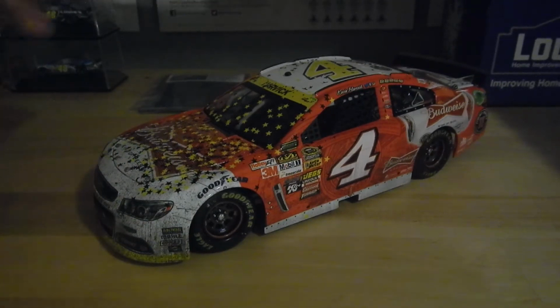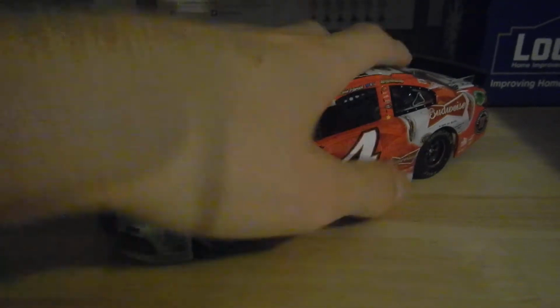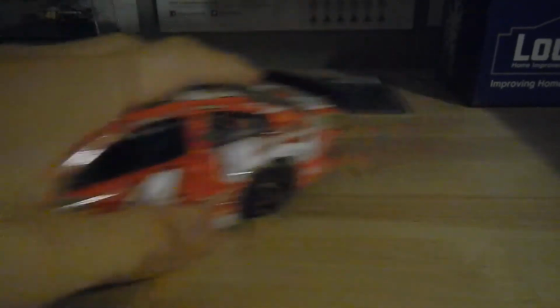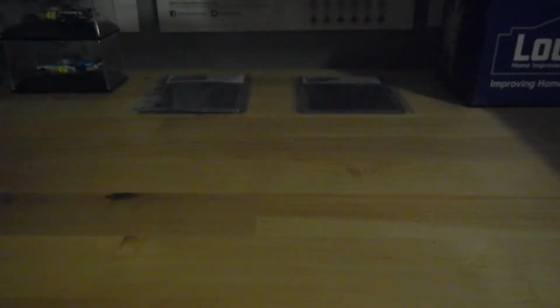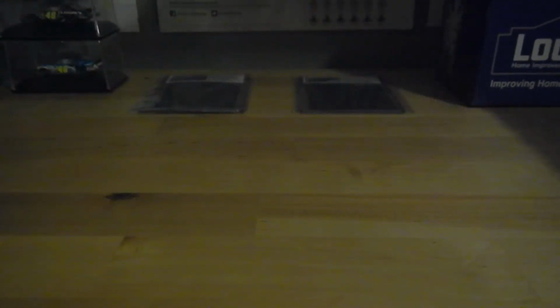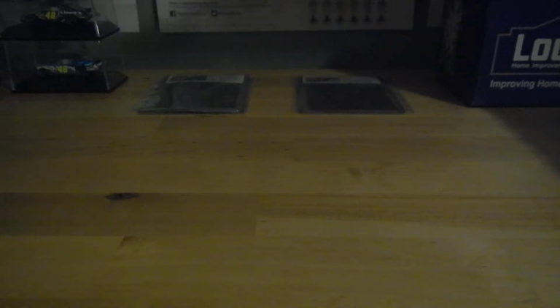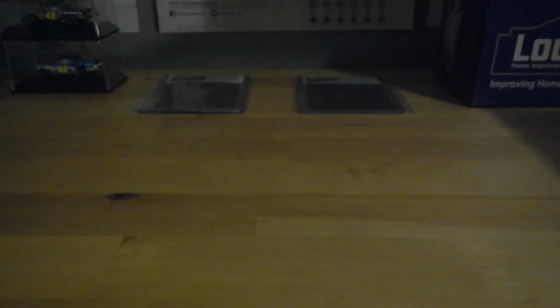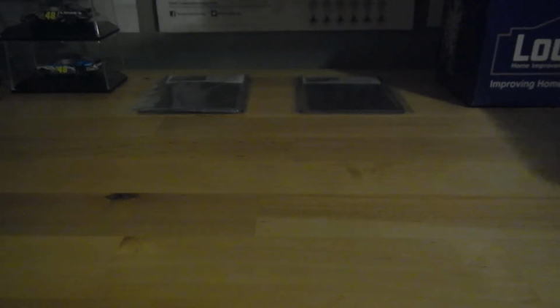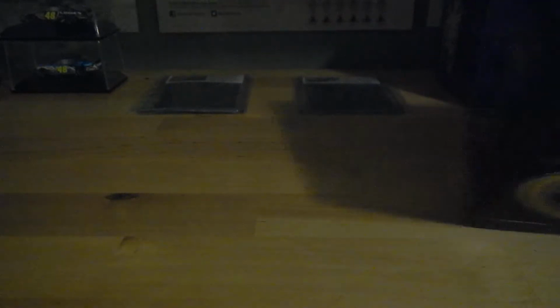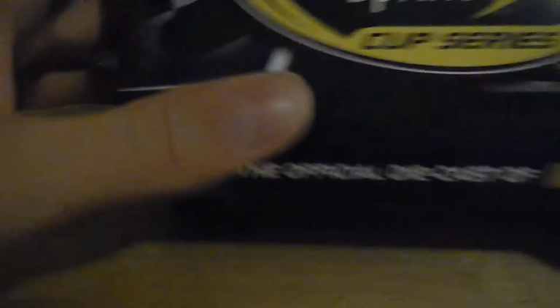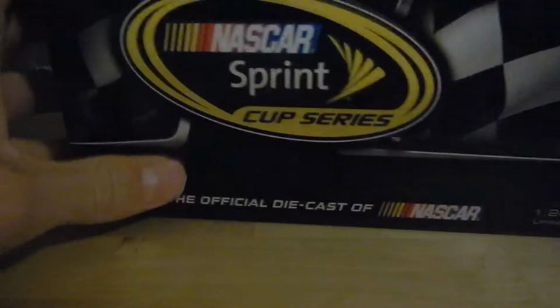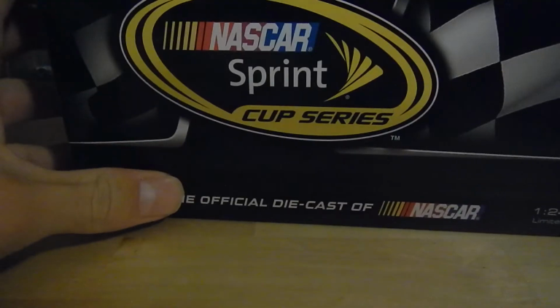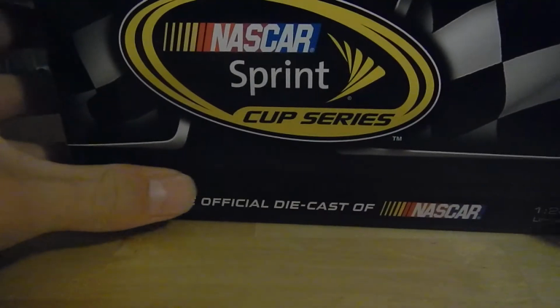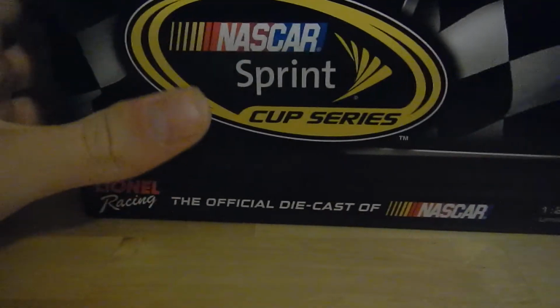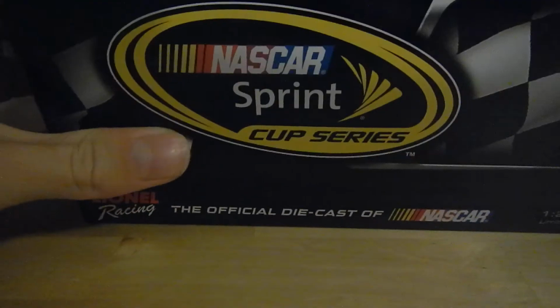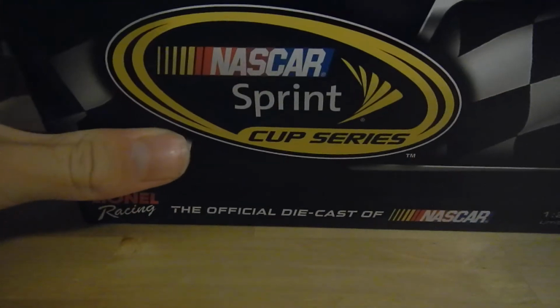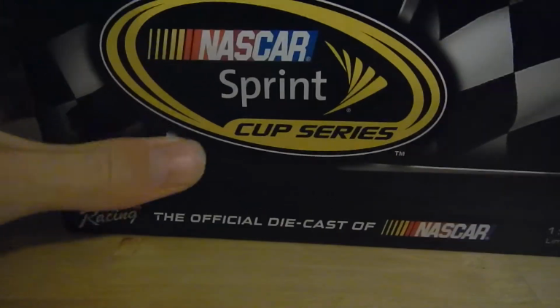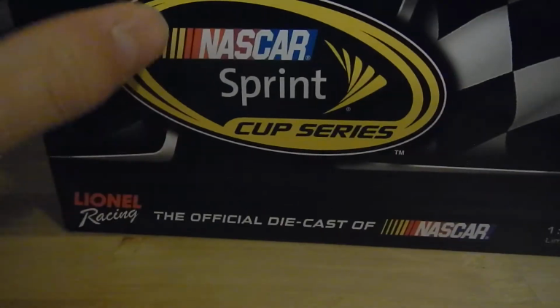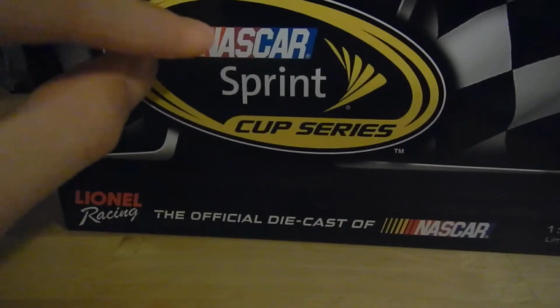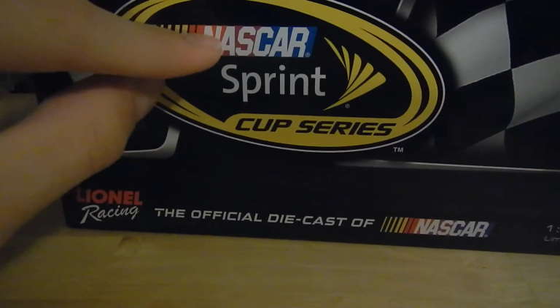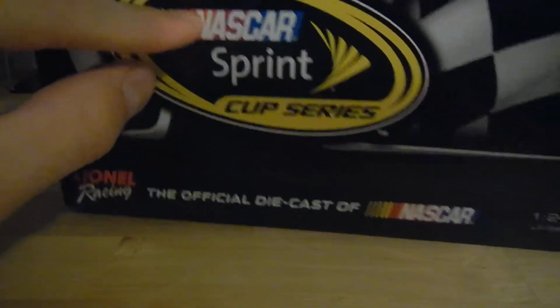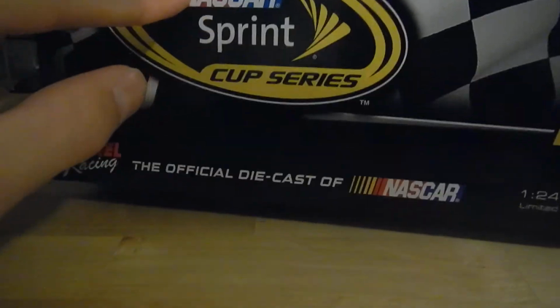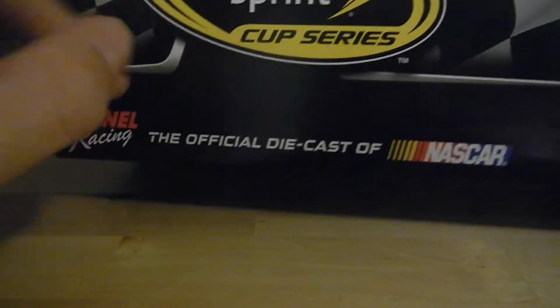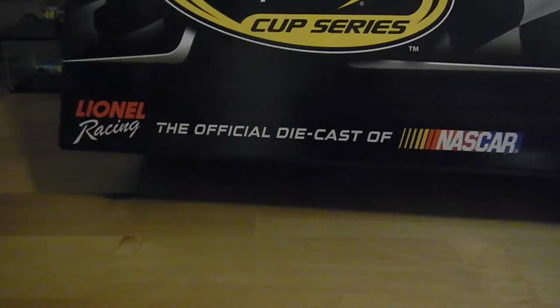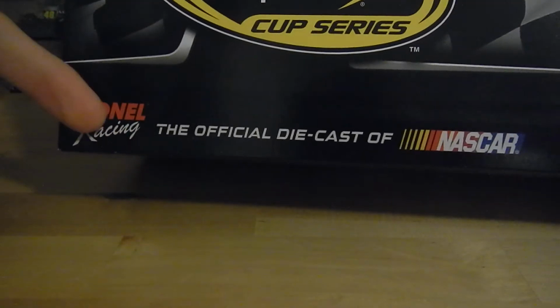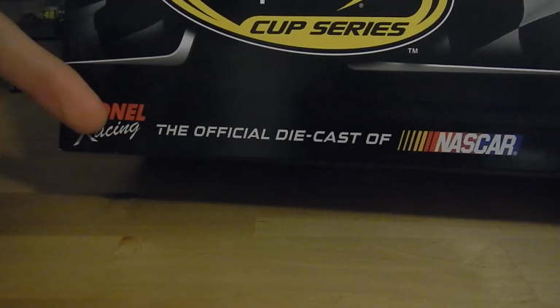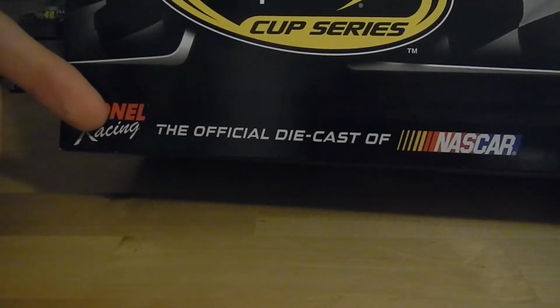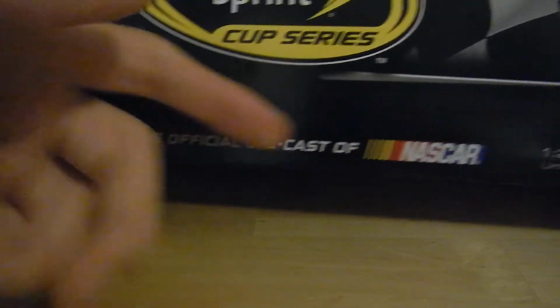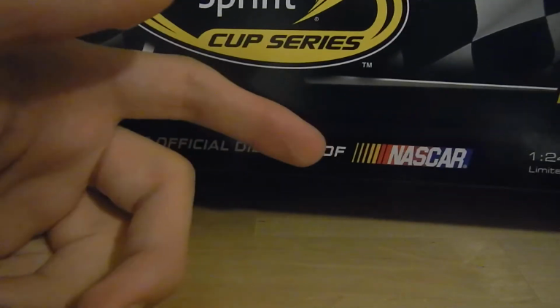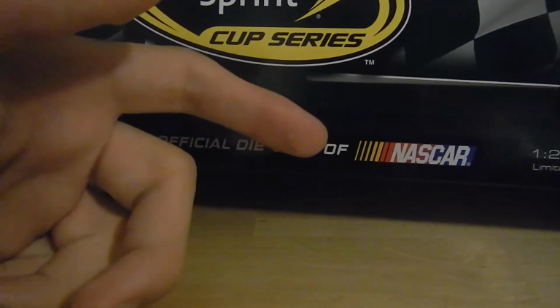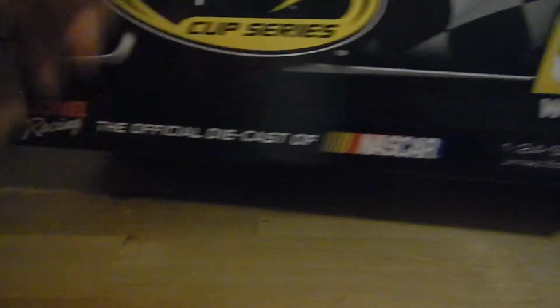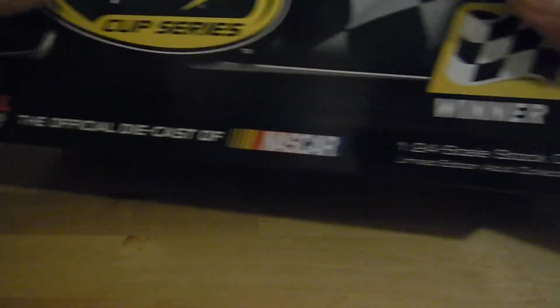Enough of me rambling on about that — we'll take a look at the box first. You've got NASCAR Sprint Cup Series, and it's the official diecast of NASCAR.